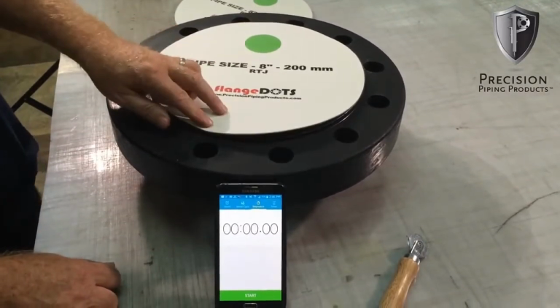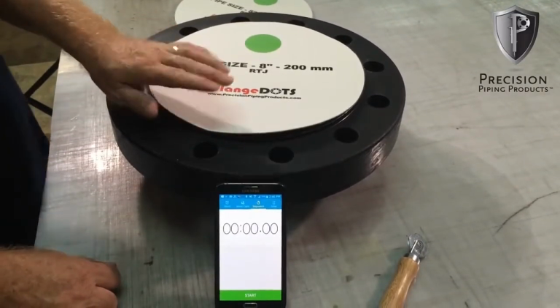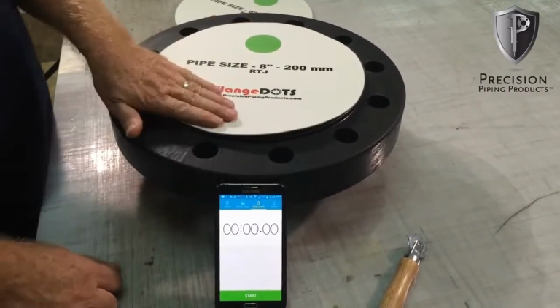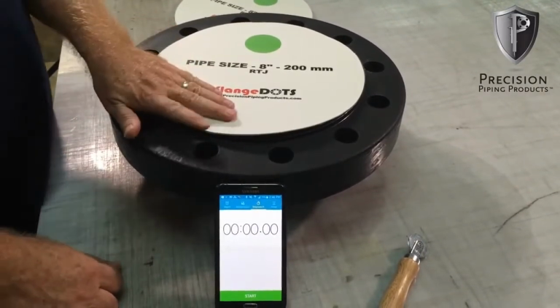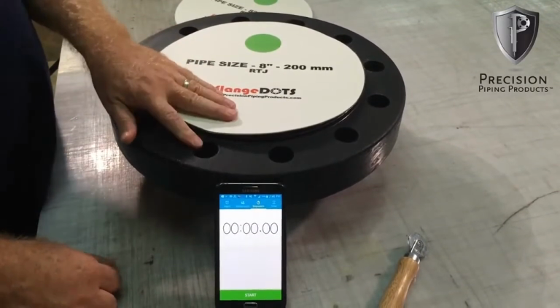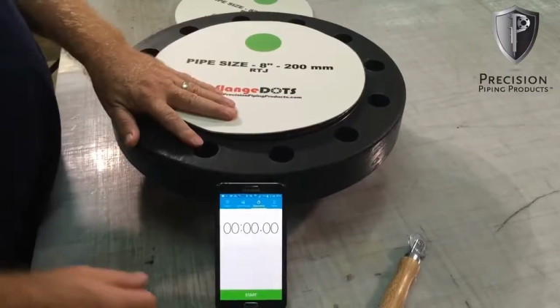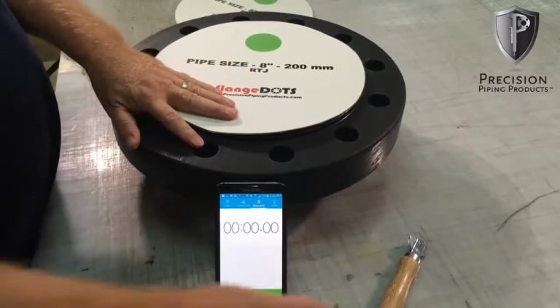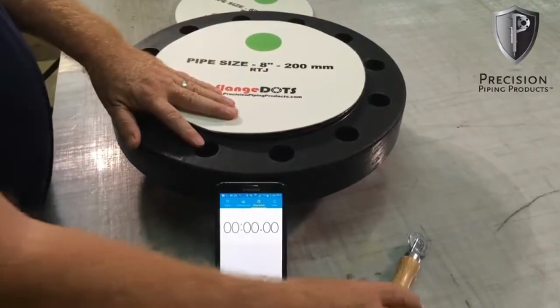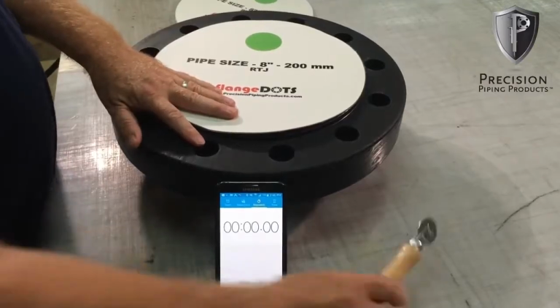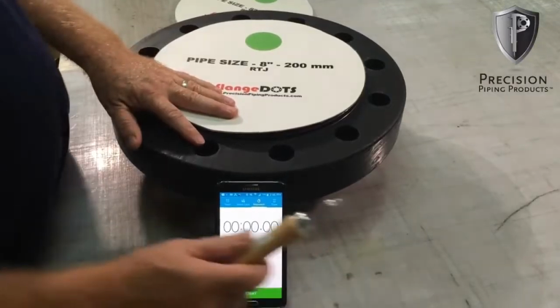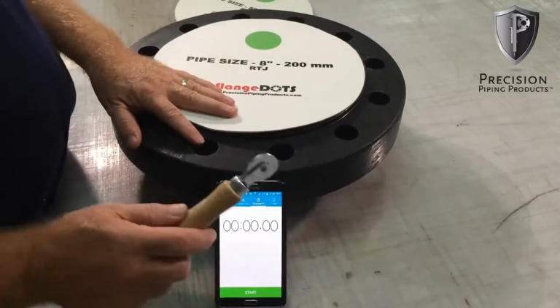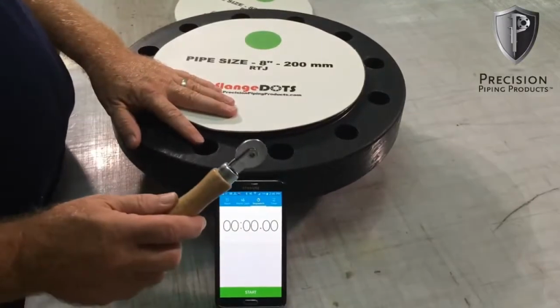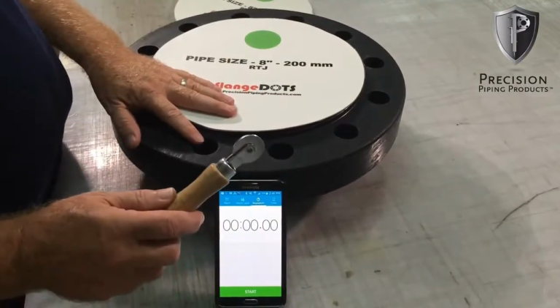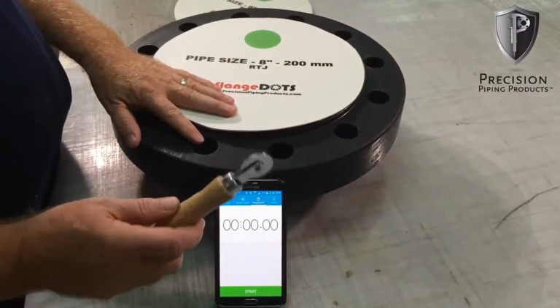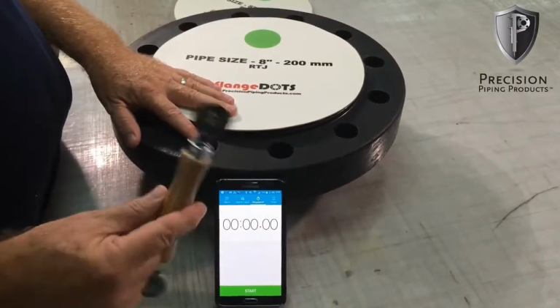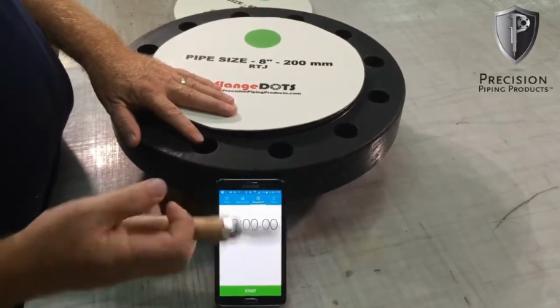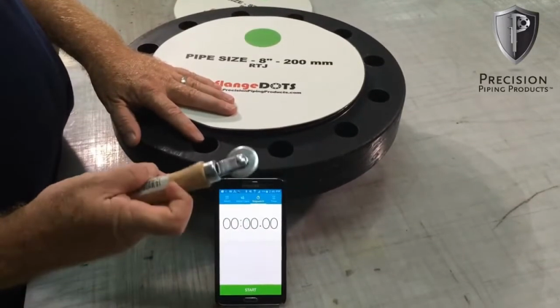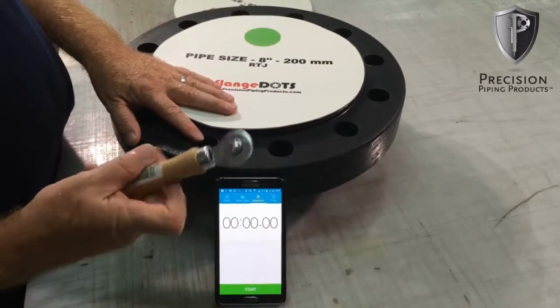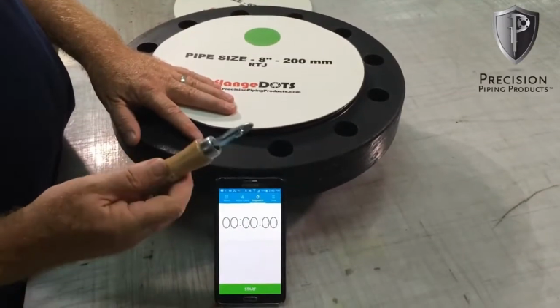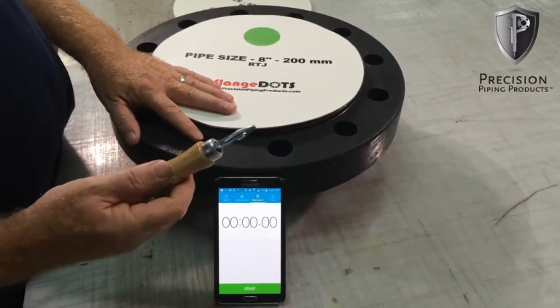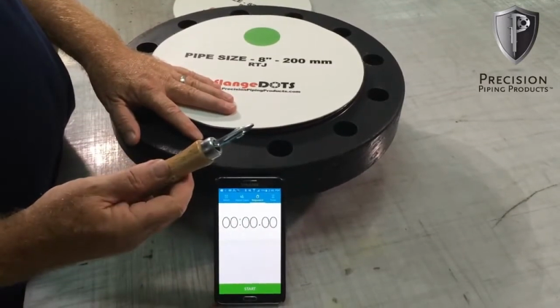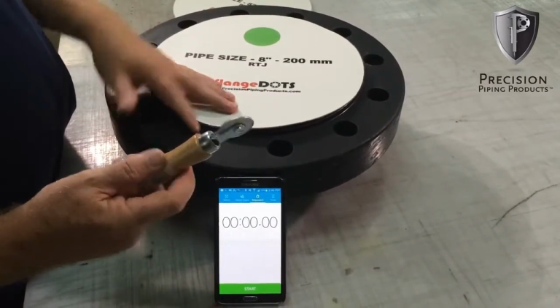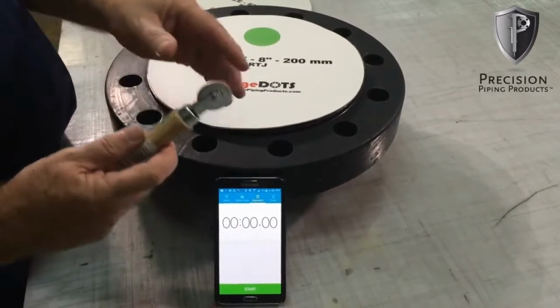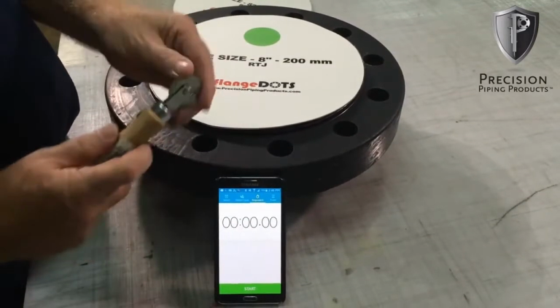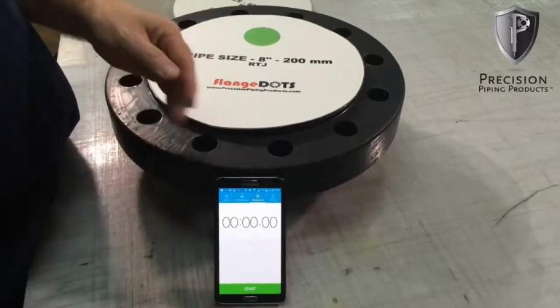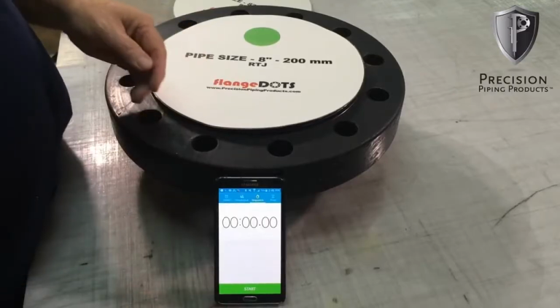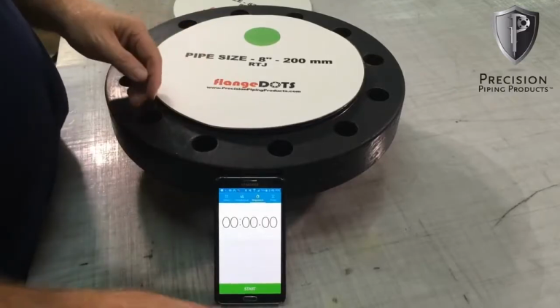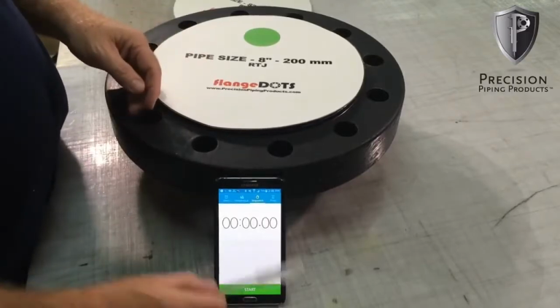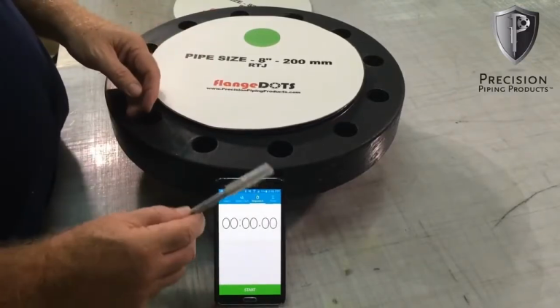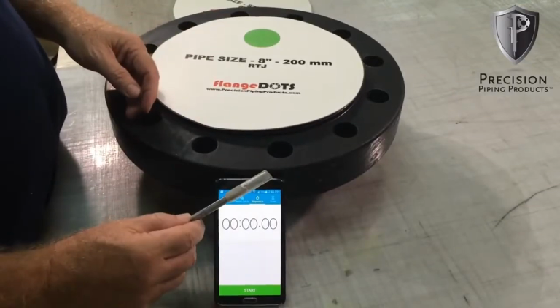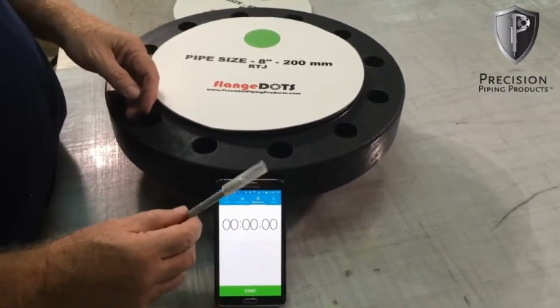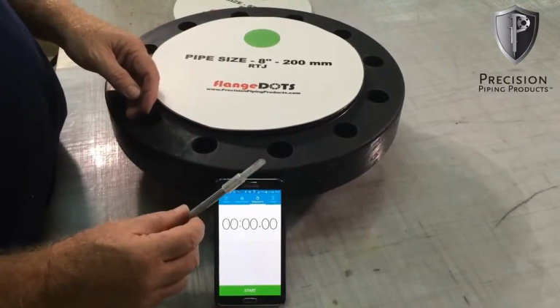You need your flange dot, obviously a flange, you need your flange dot roller, and you need an exacto knife.